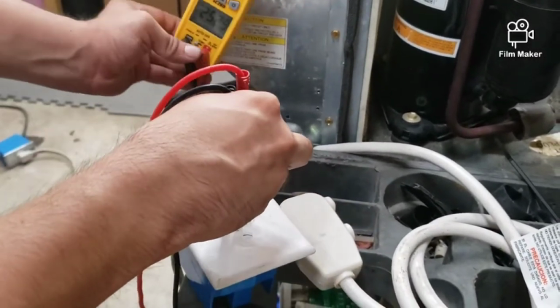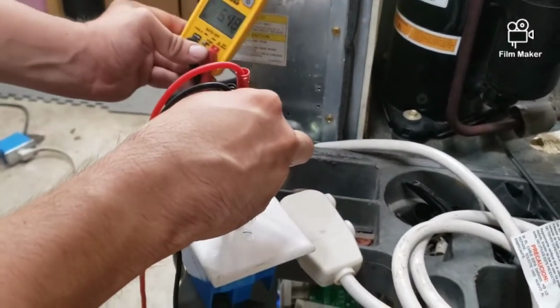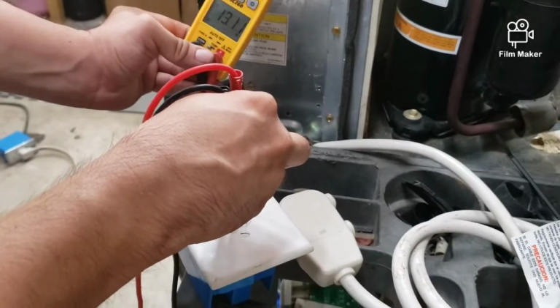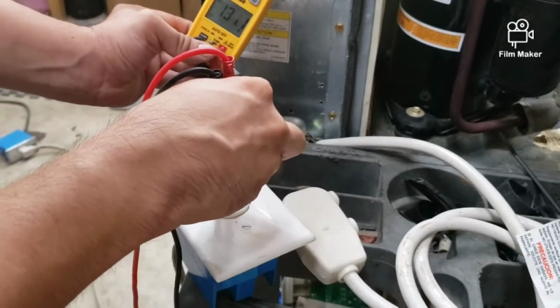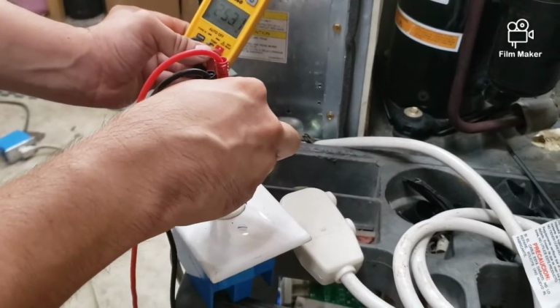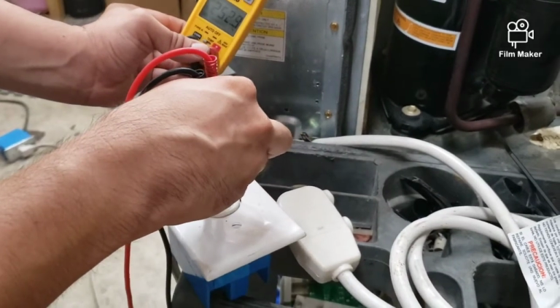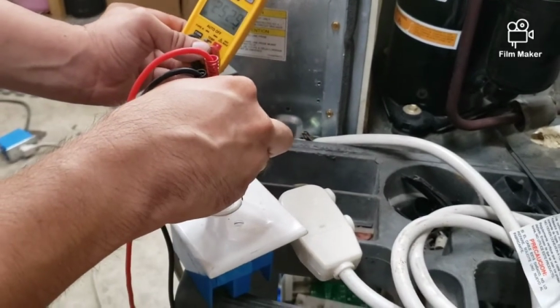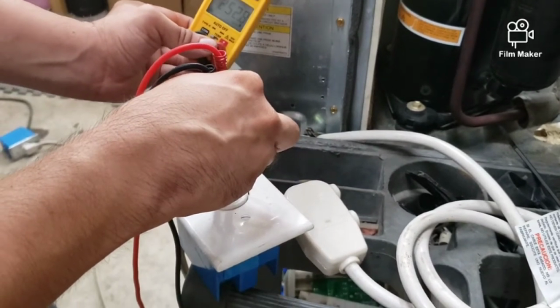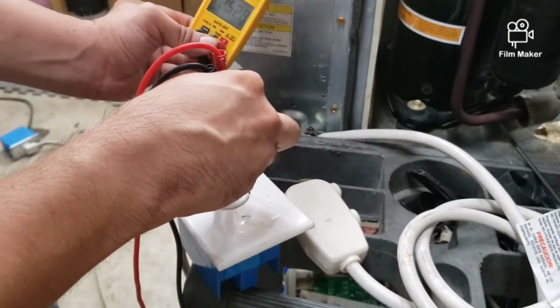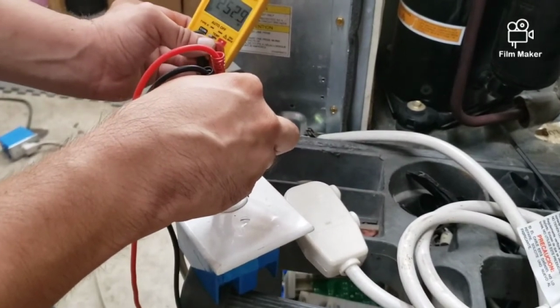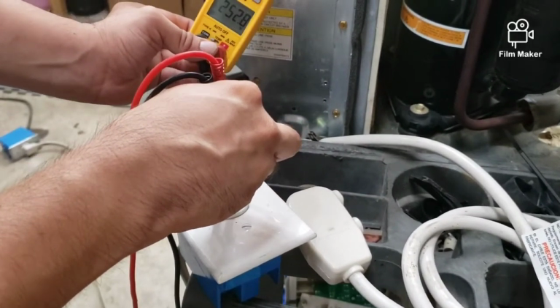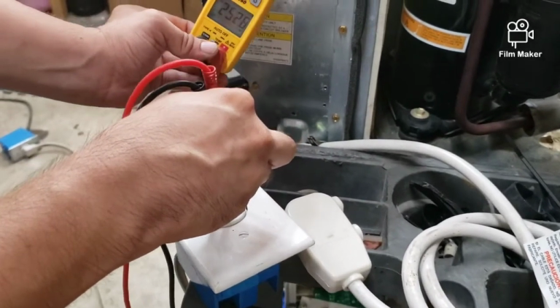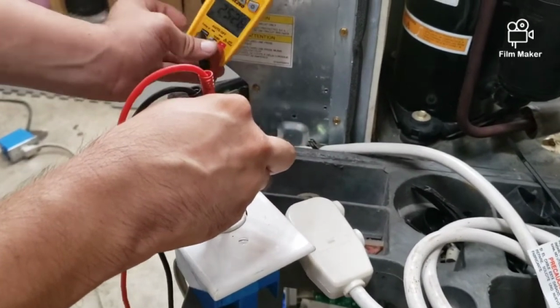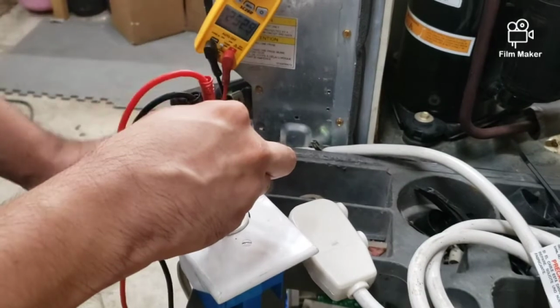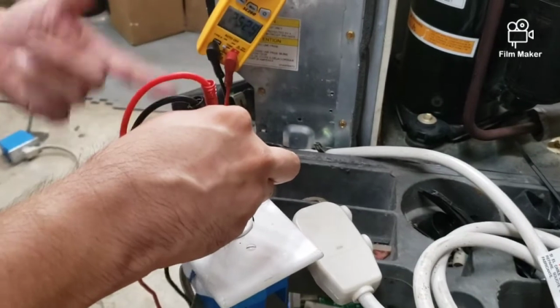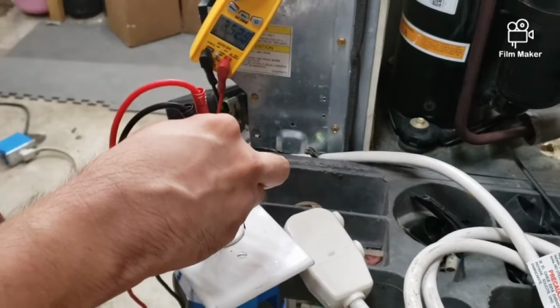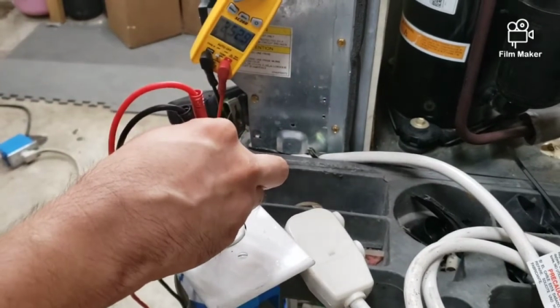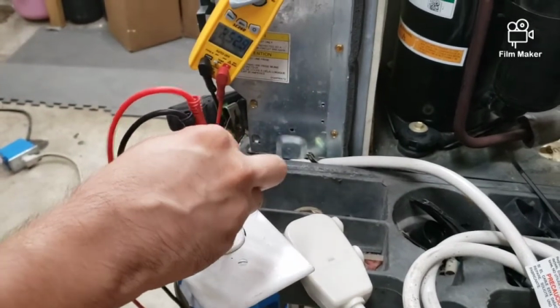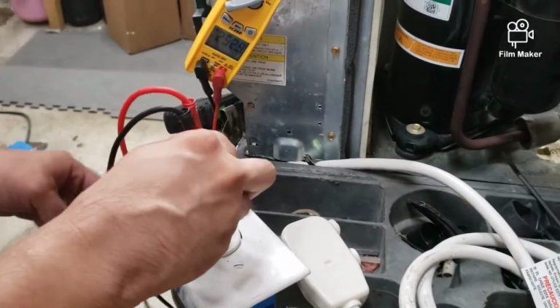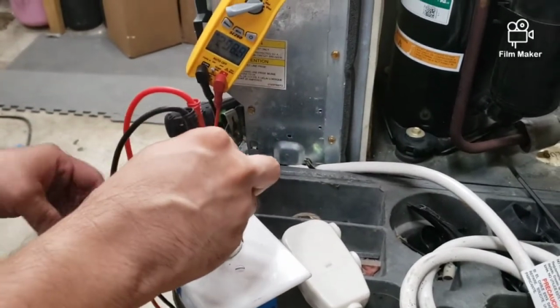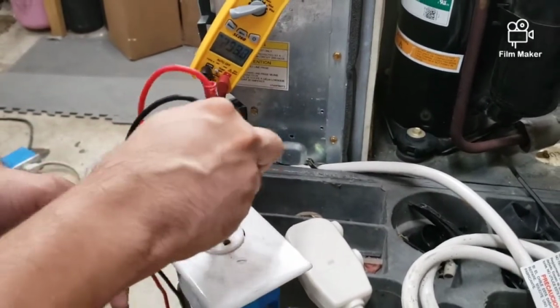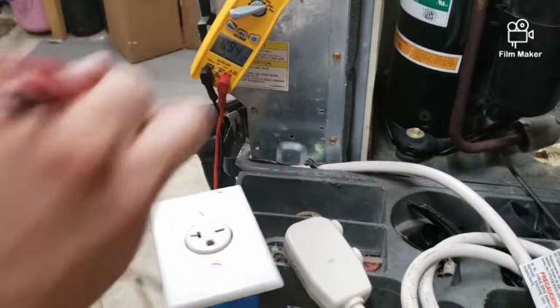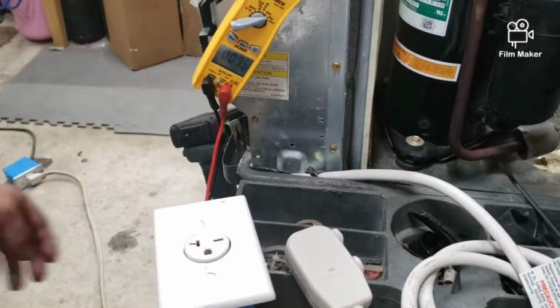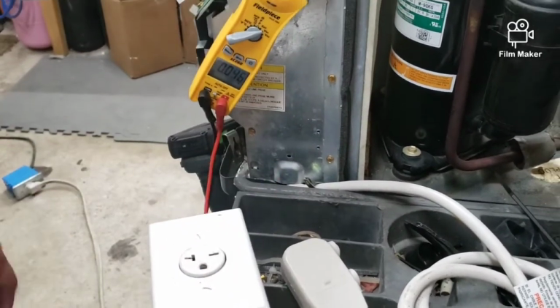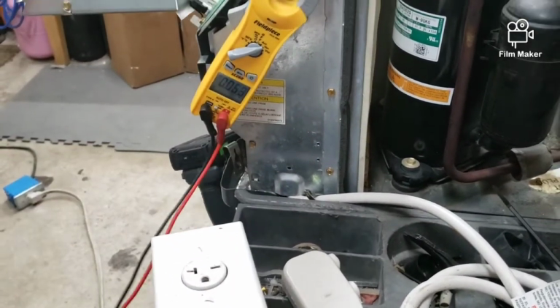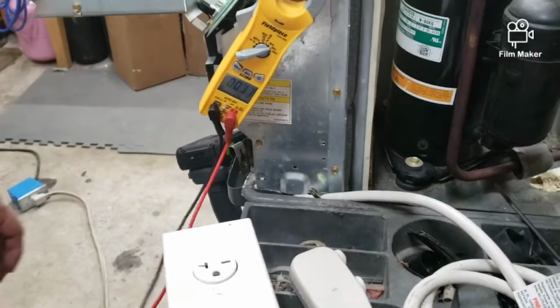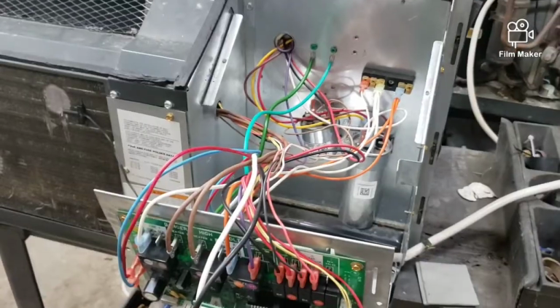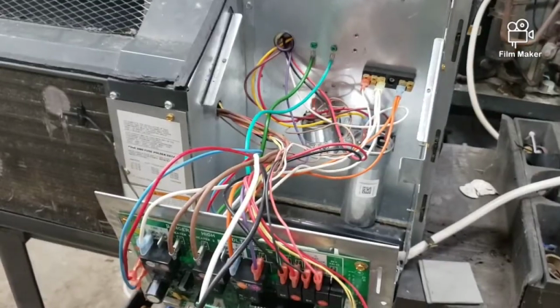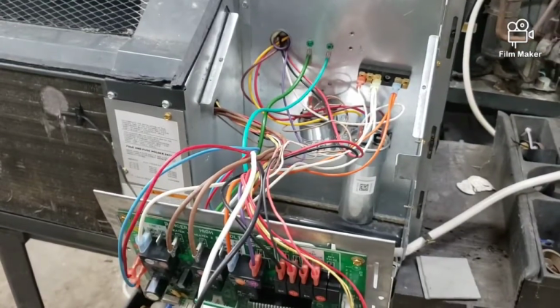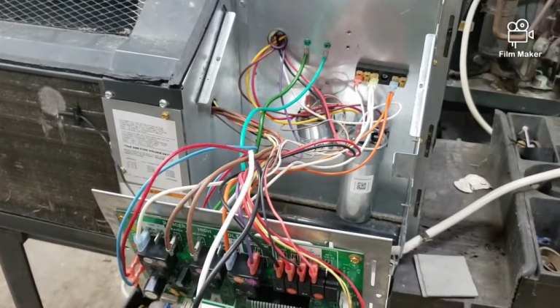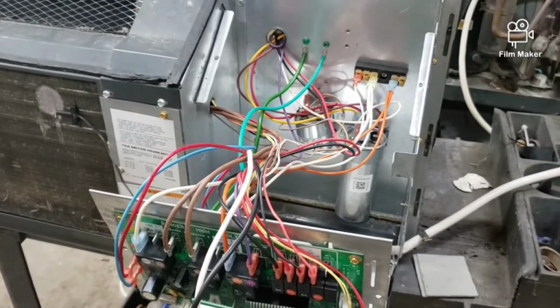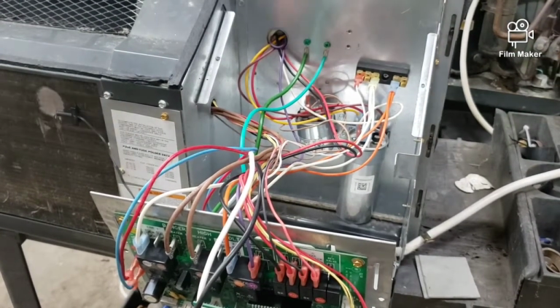As you can see, I am getting power at the outlet. So our problem here is the power cord. I'm going to go ahead and change it out and see what happens.